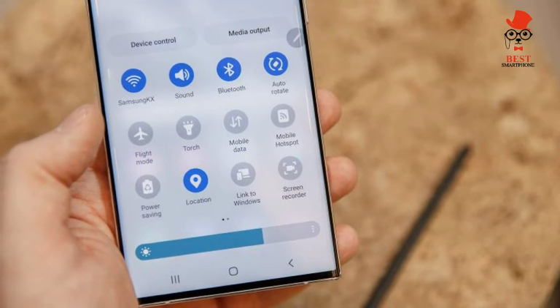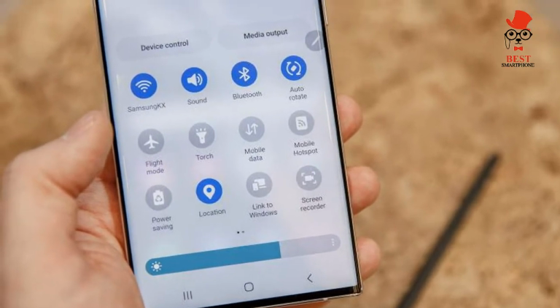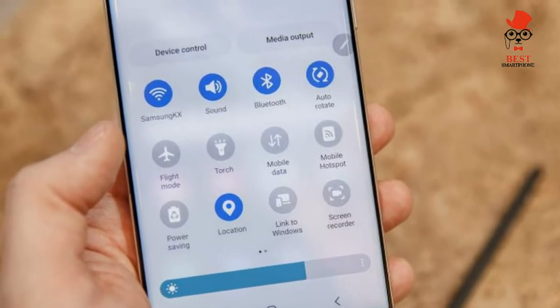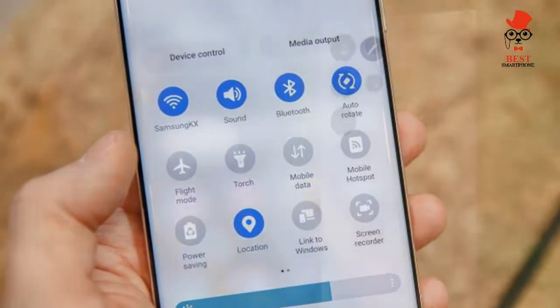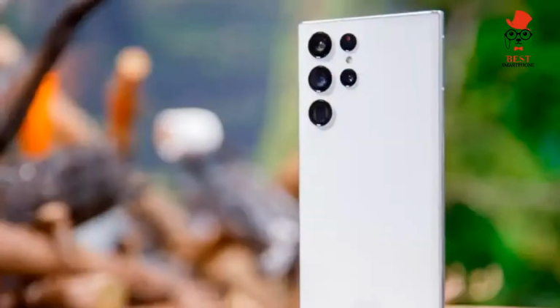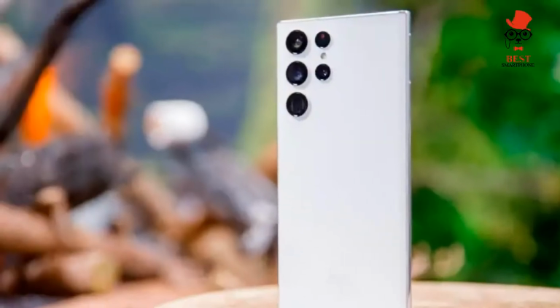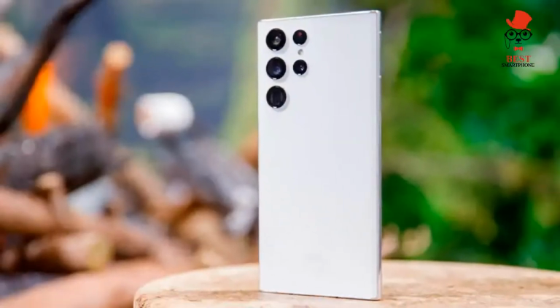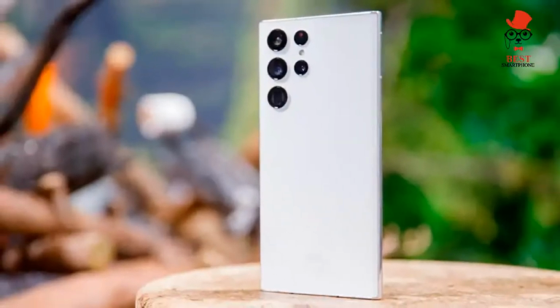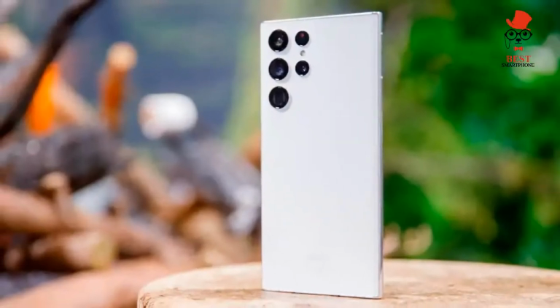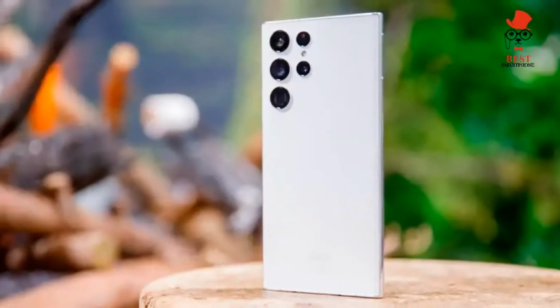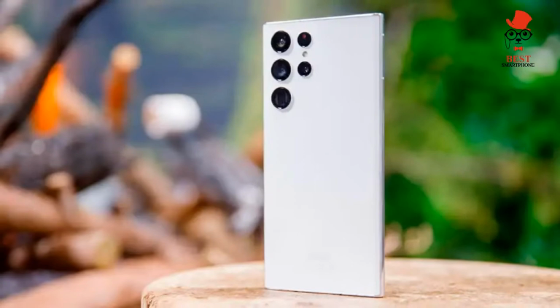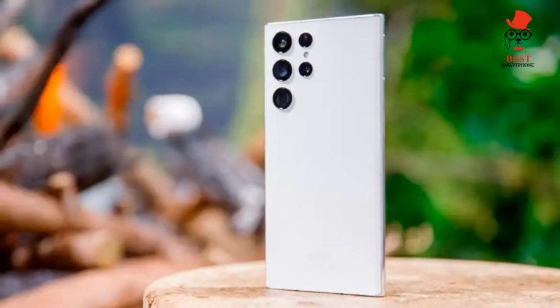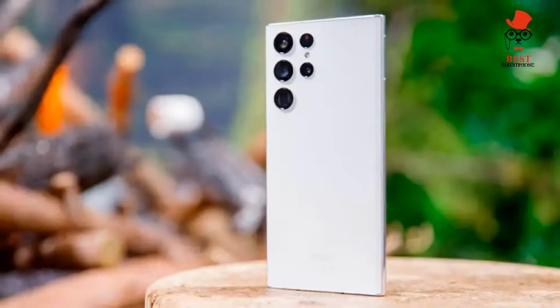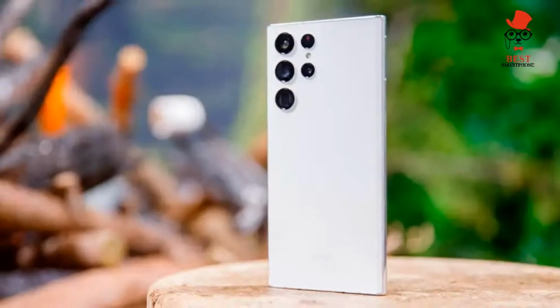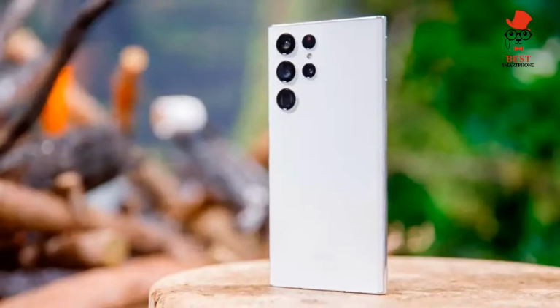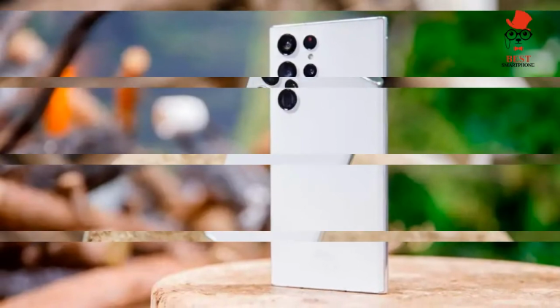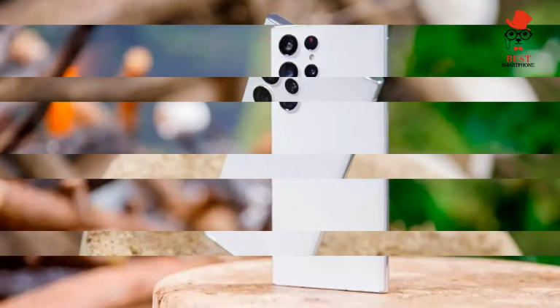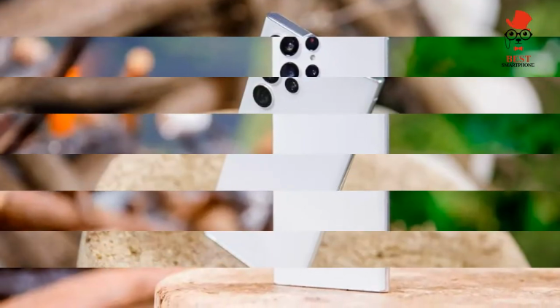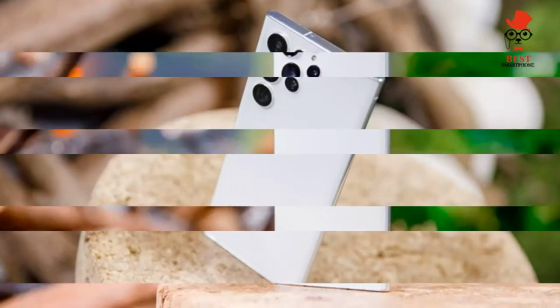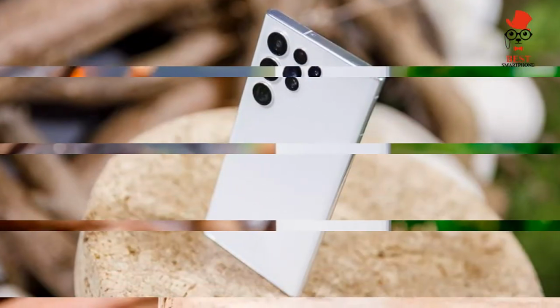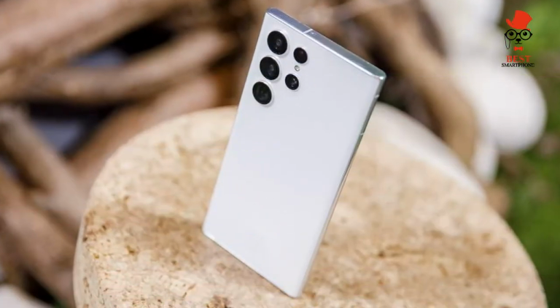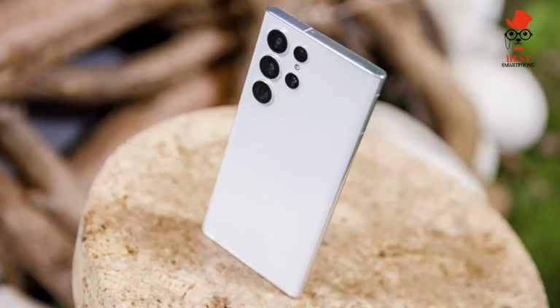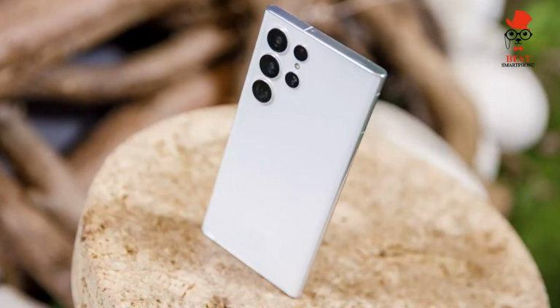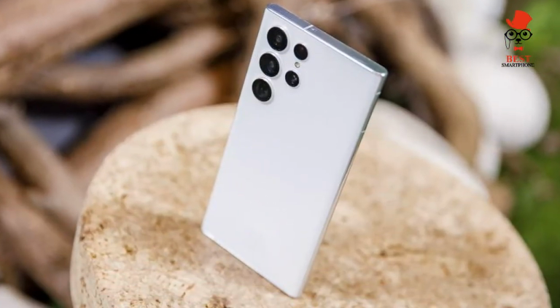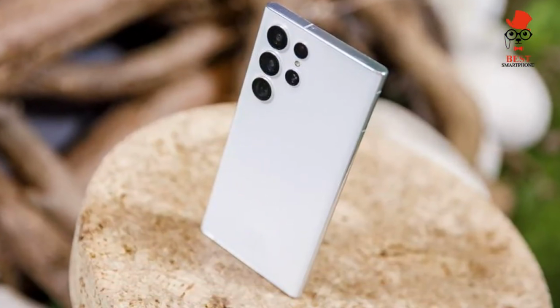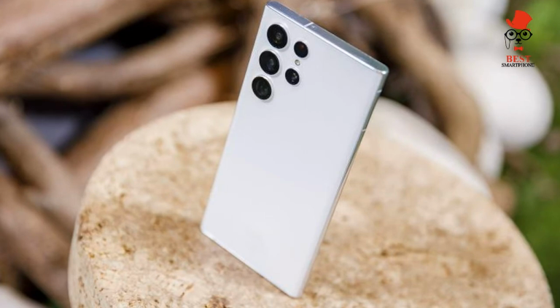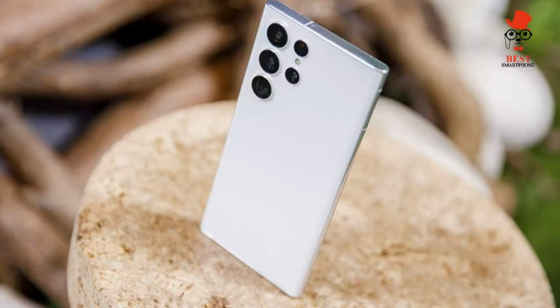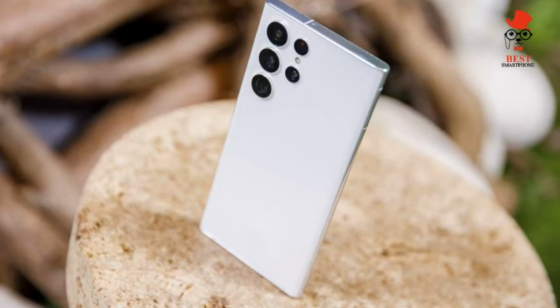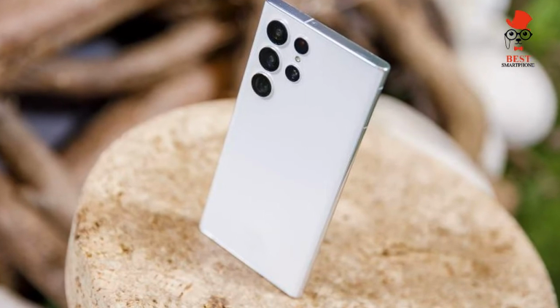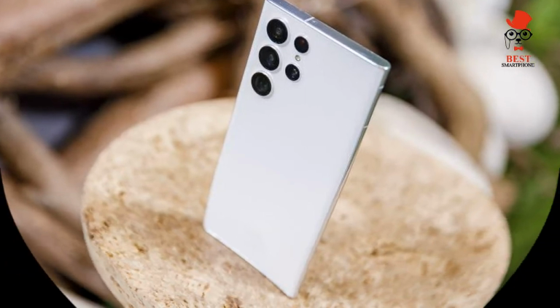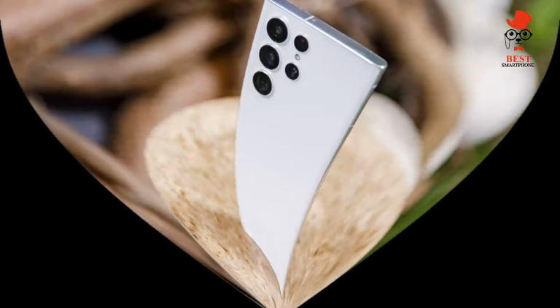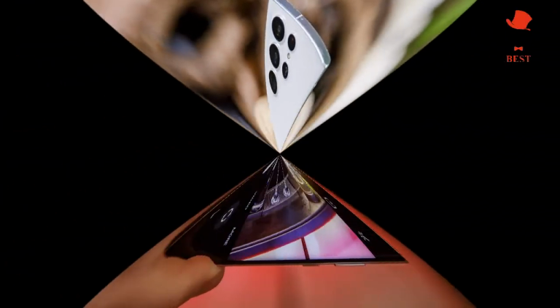The S Pen is more responsive, as Samsung made its stylus with less latency. The display is also brighter and more colorful than anything we've tested, and you get faster 45W charging.